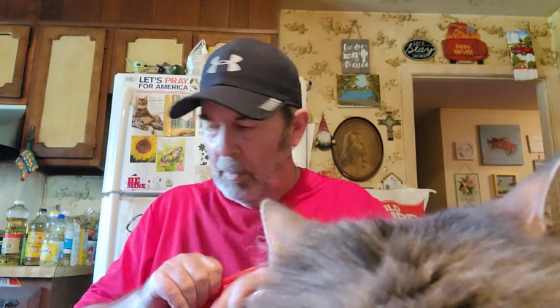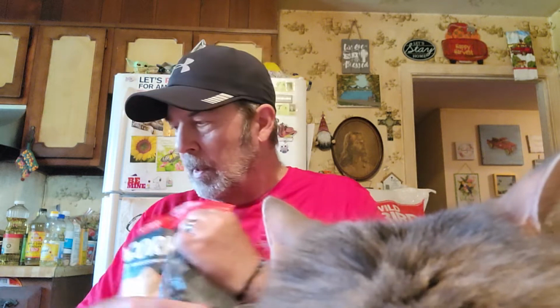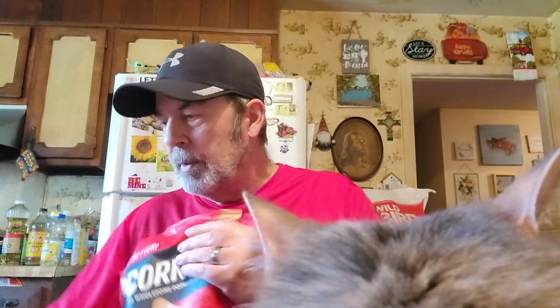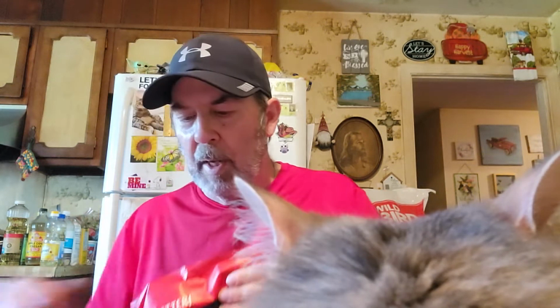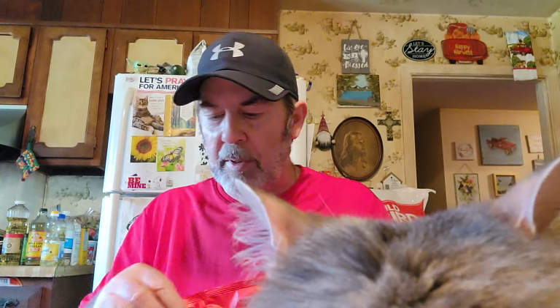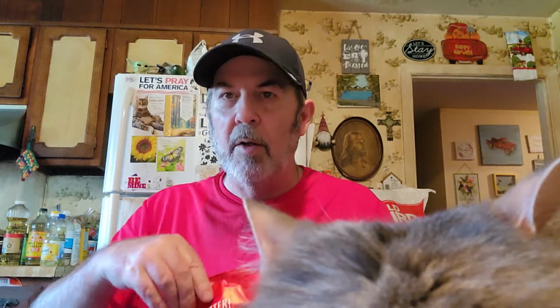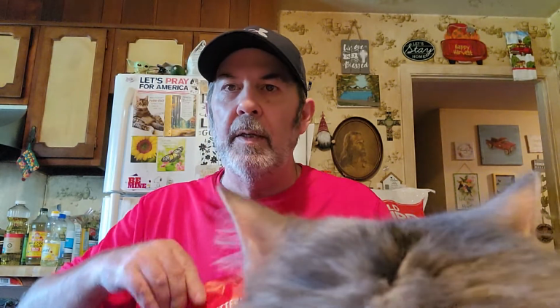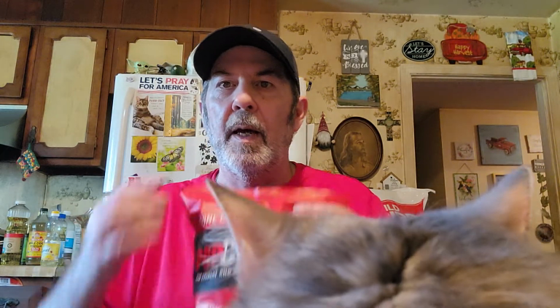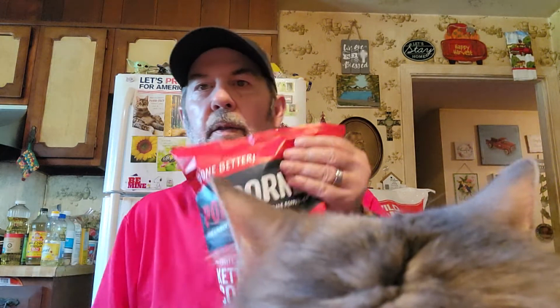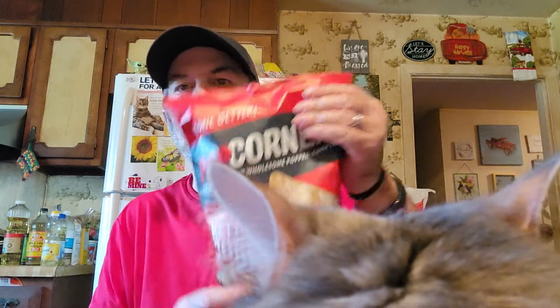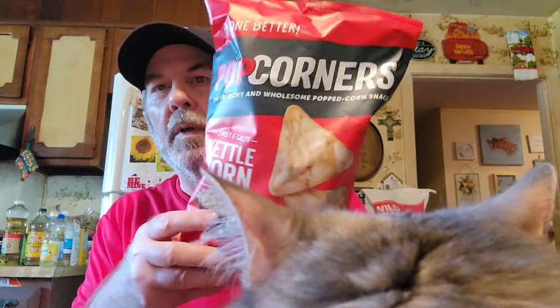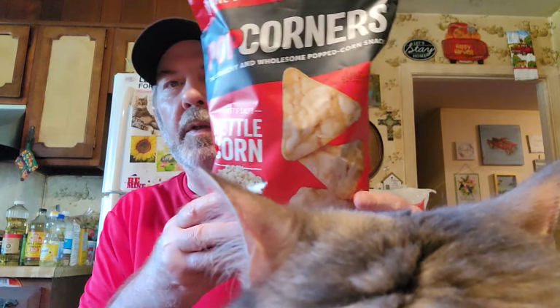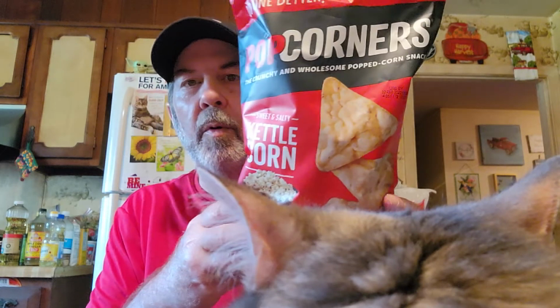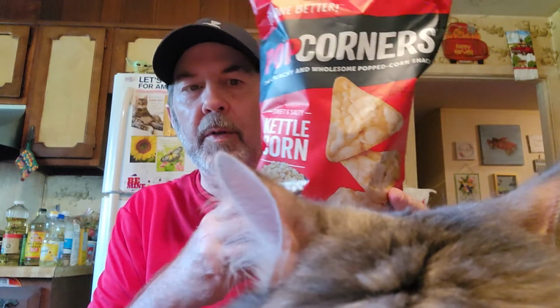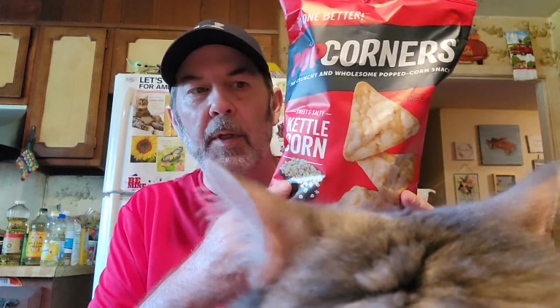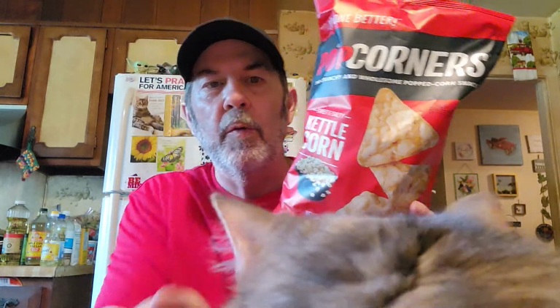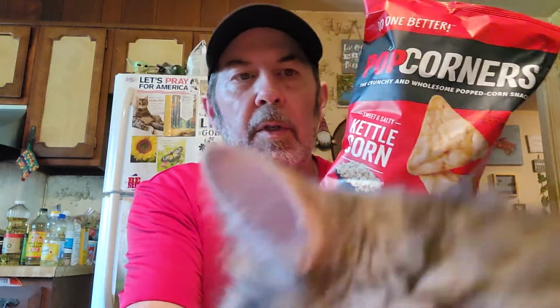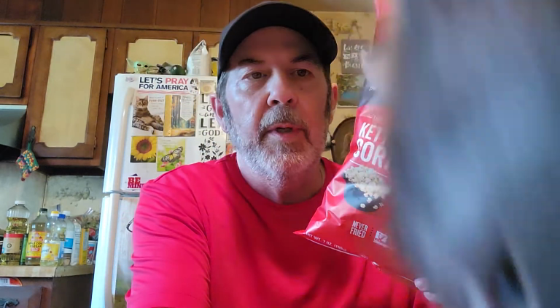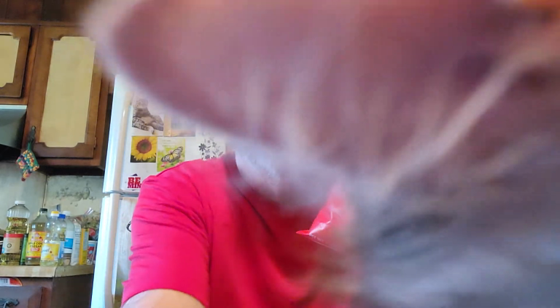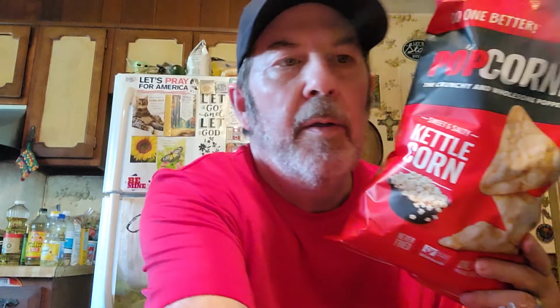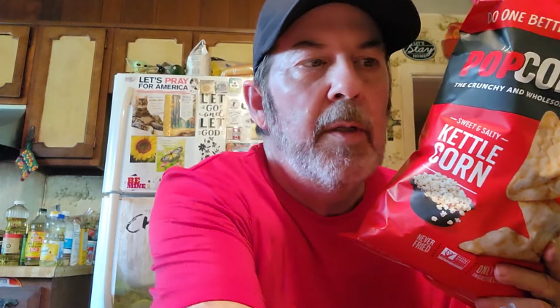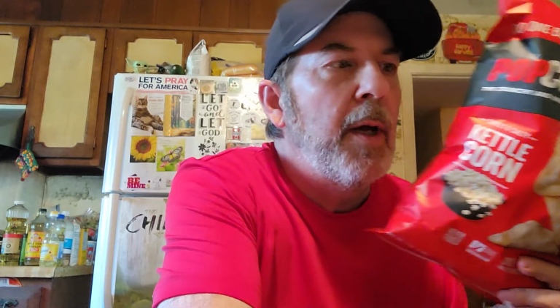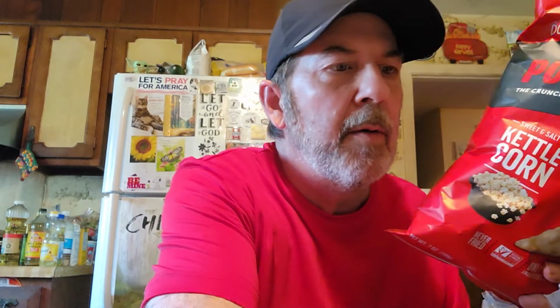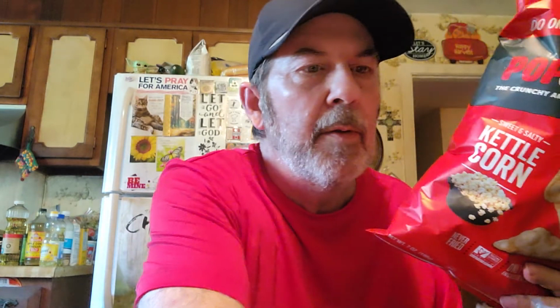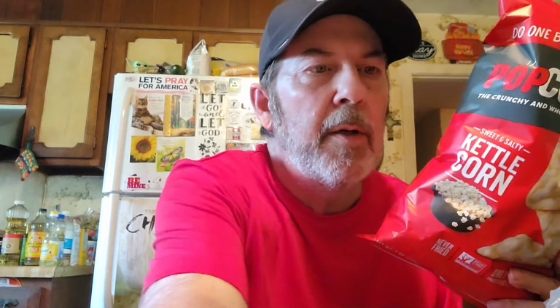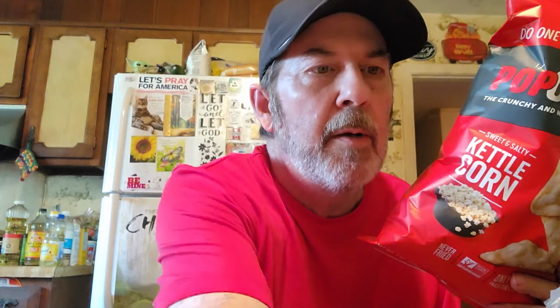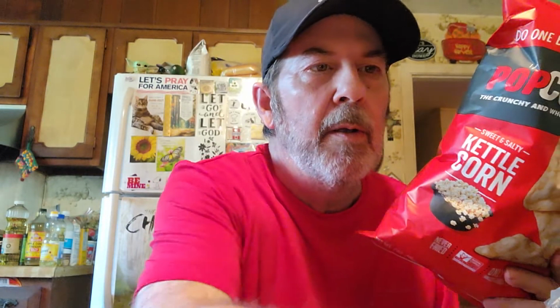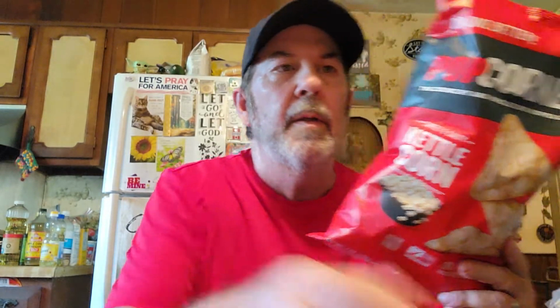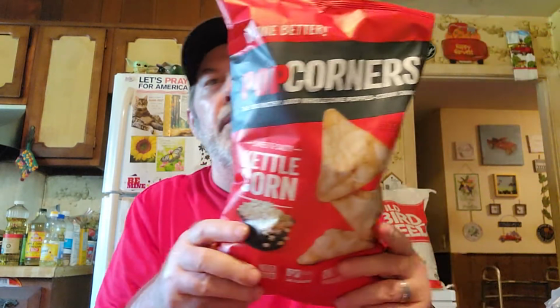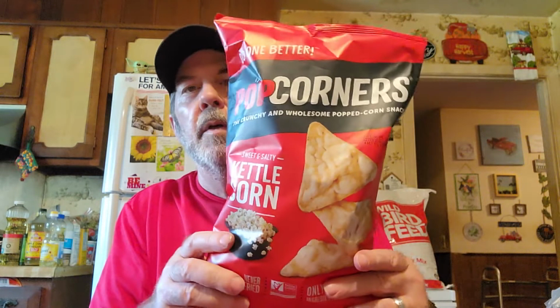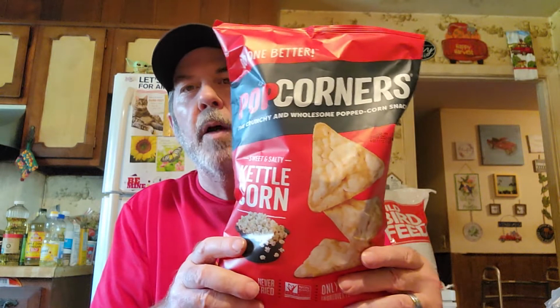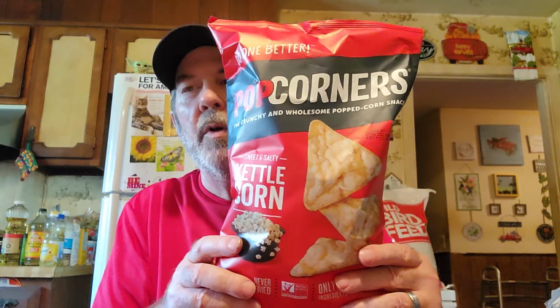This is what I've been snacking on mainly at night — I don't know if it's anymore — it's the Pop Corners. Kitty, move over just a little bit honey. There you go — Pop Corners.